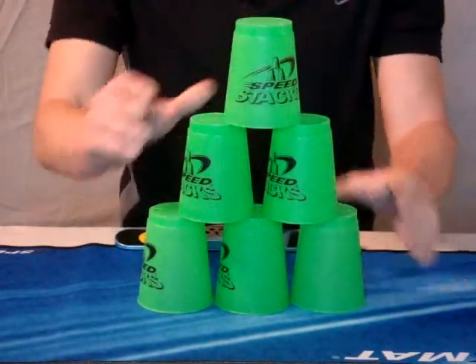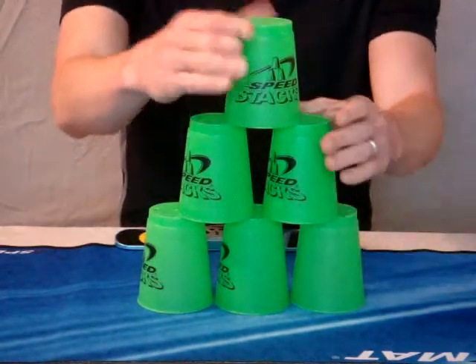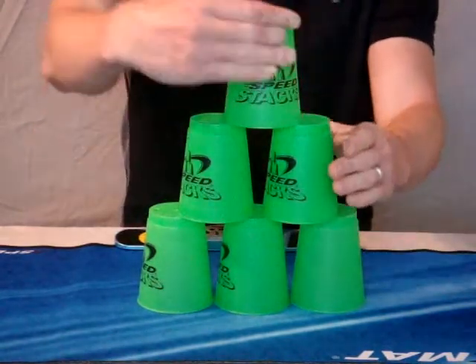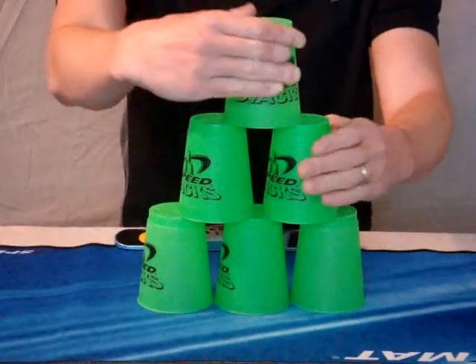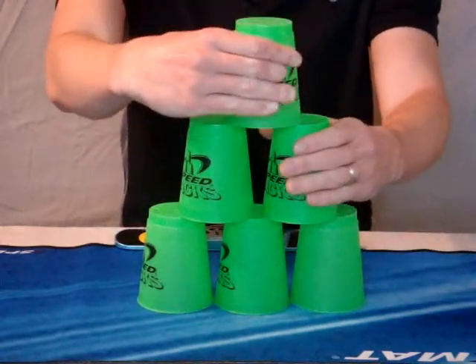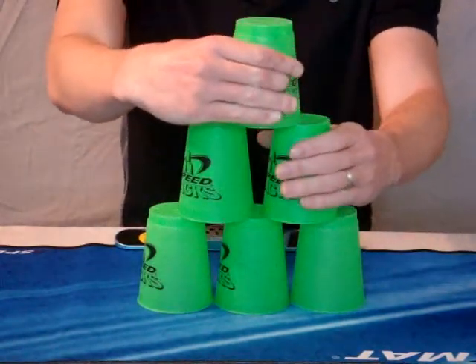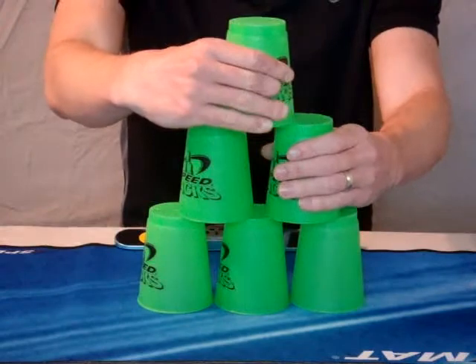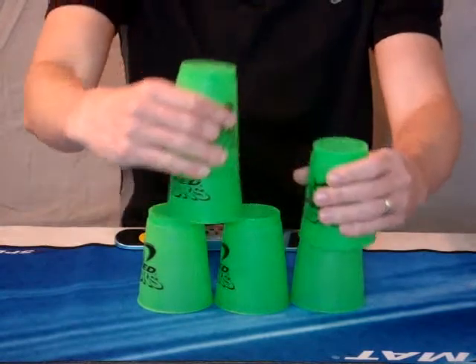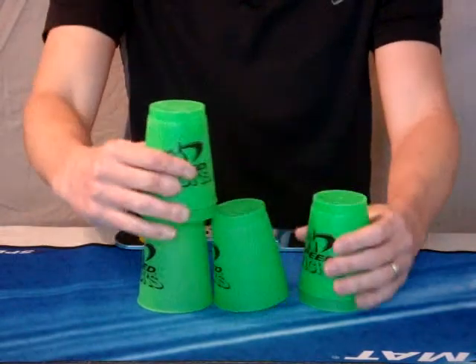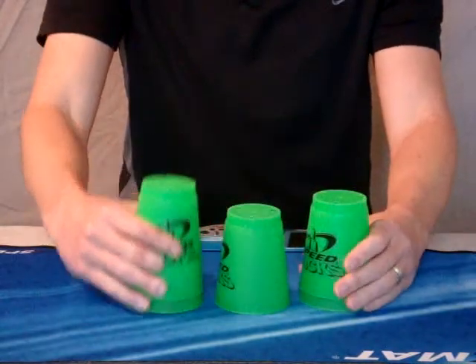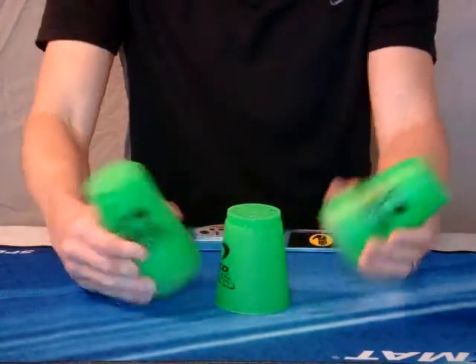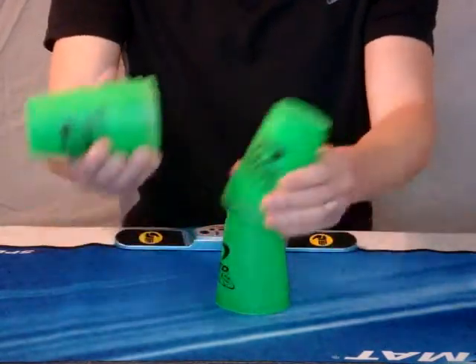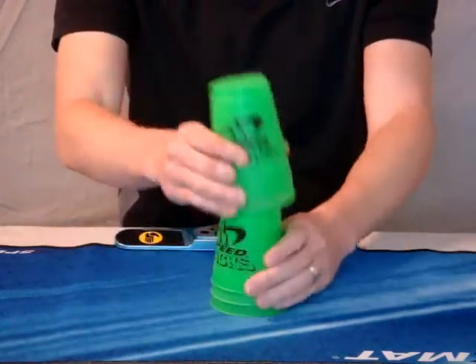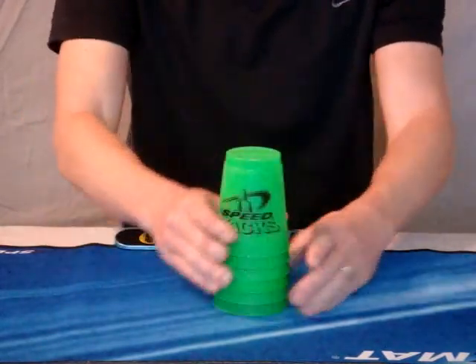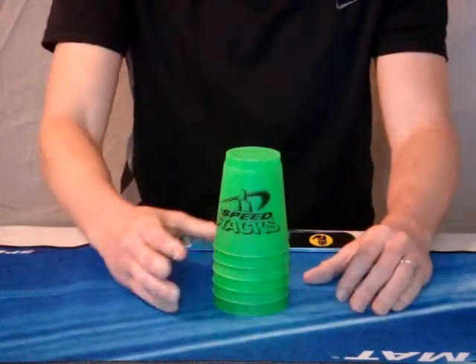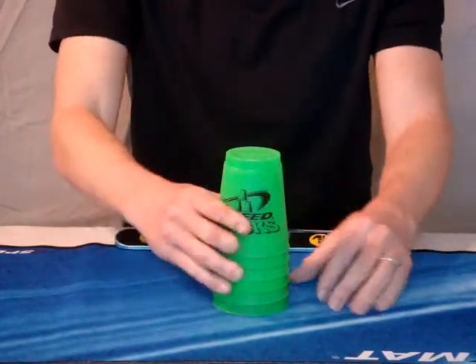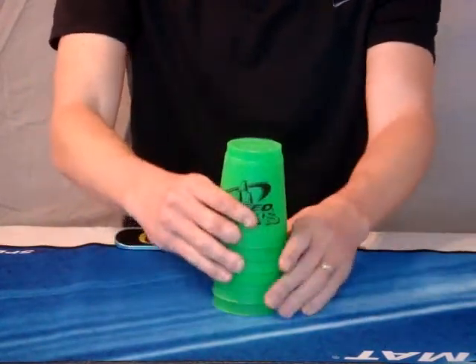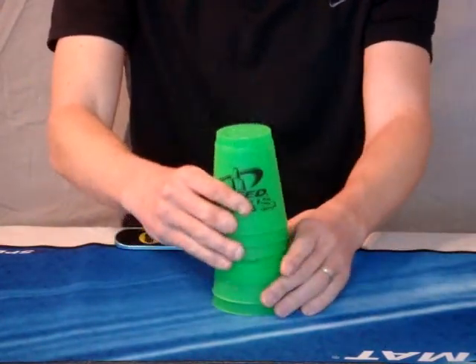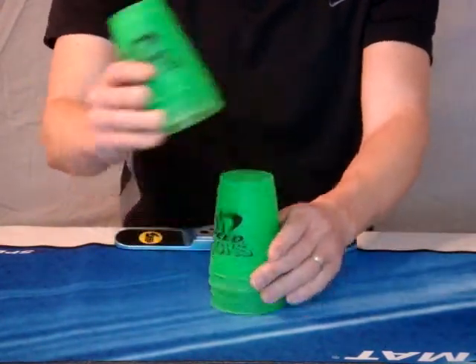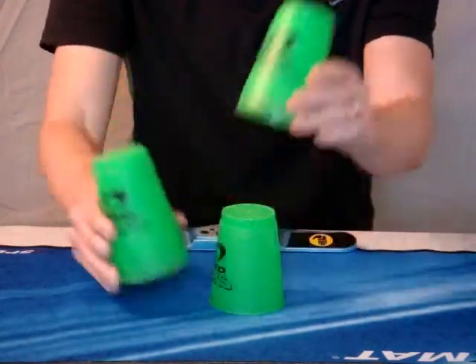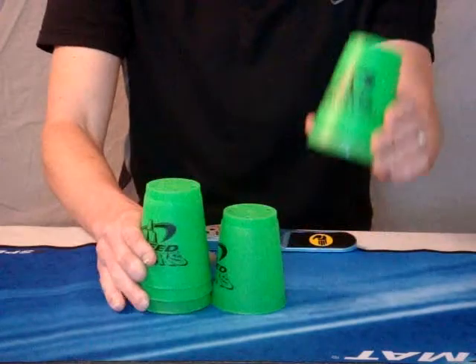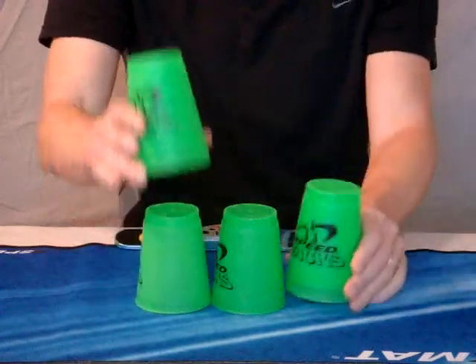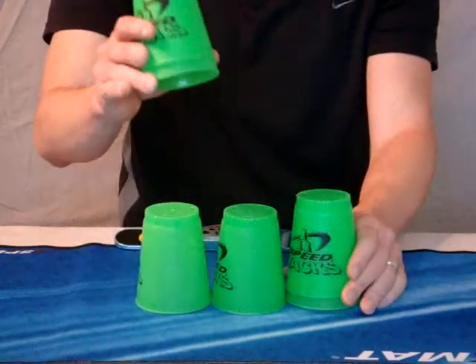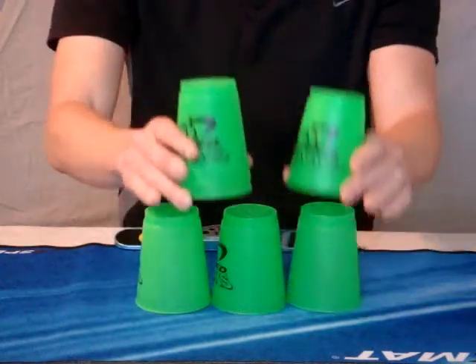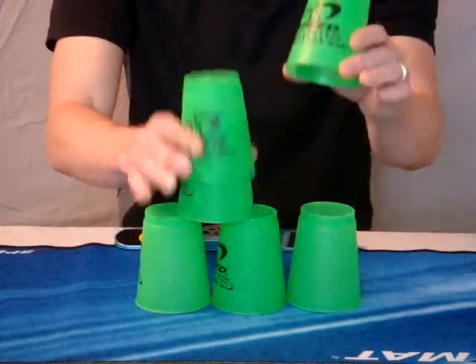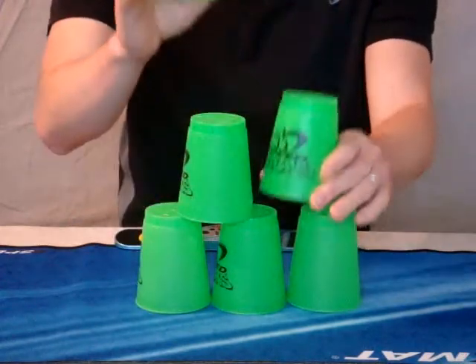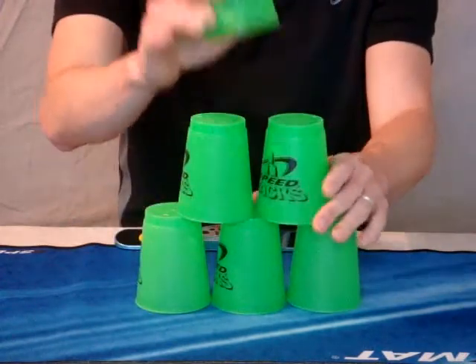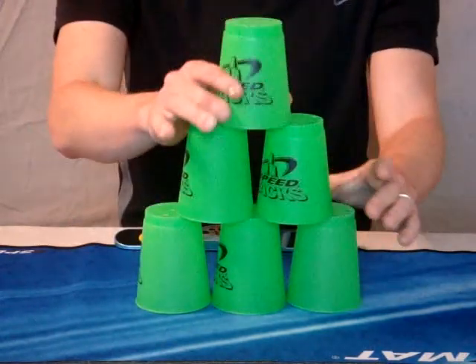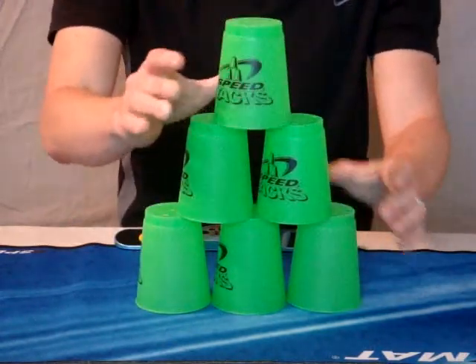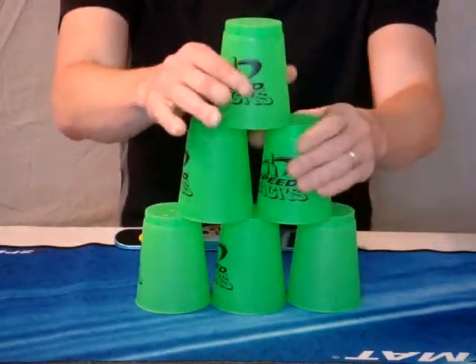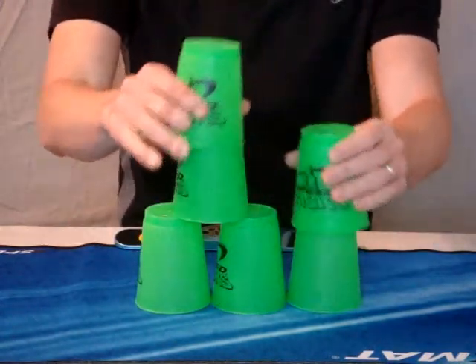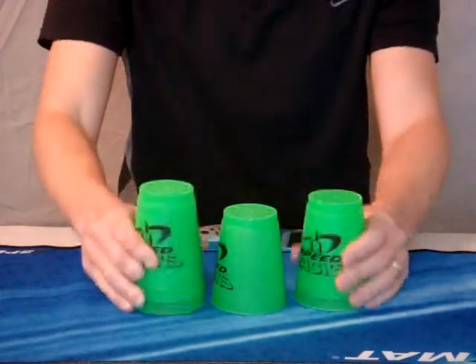Down stack, dominant on top, over the way, middle, middle. Again: 3, 2, working my way up using both hands.